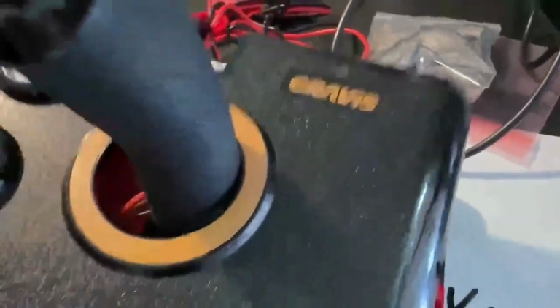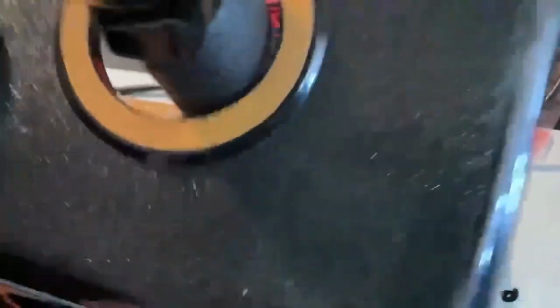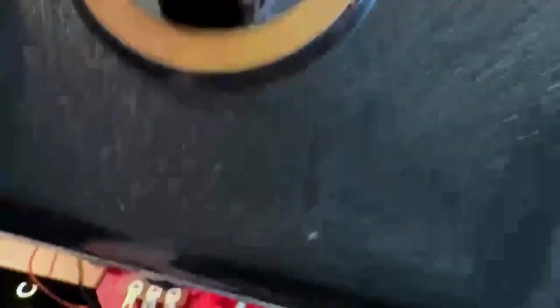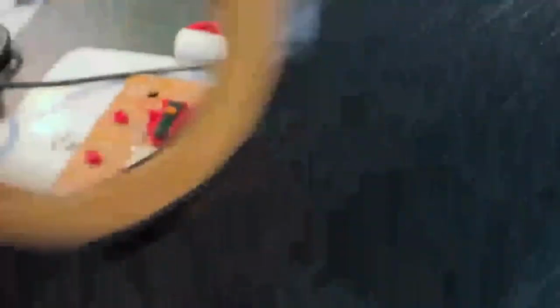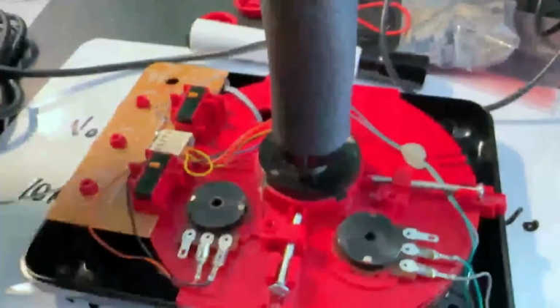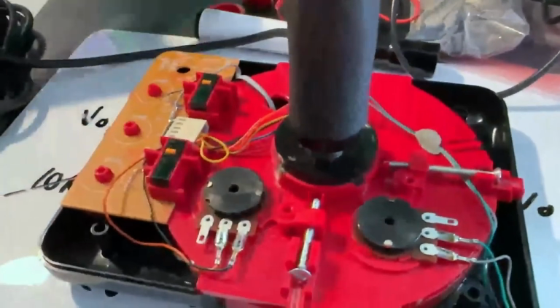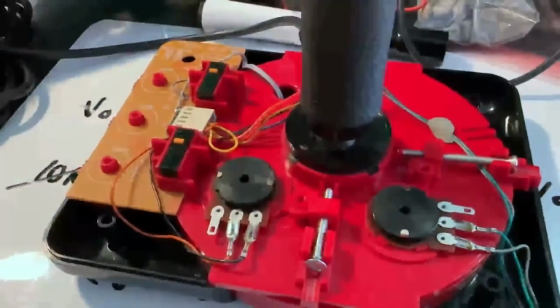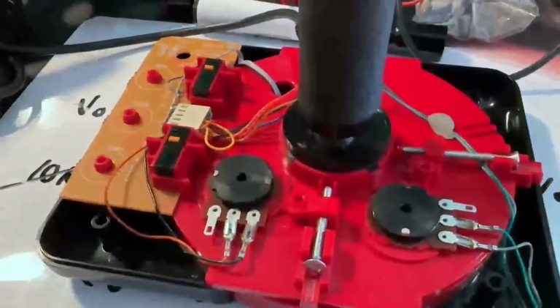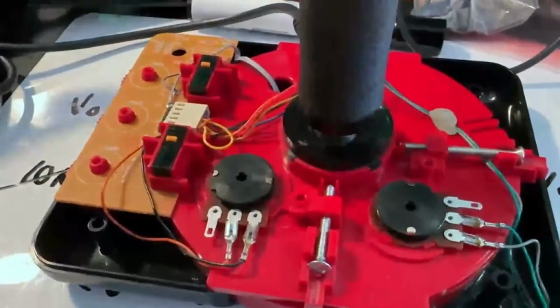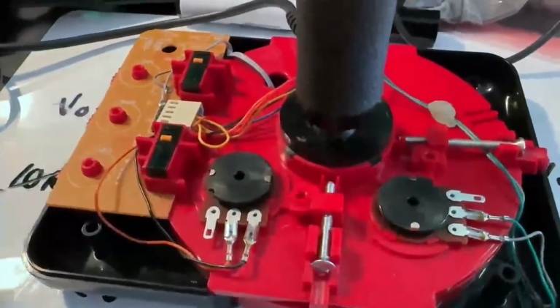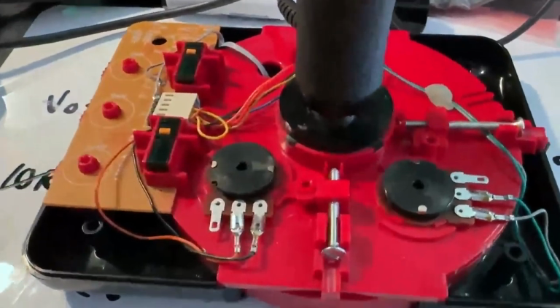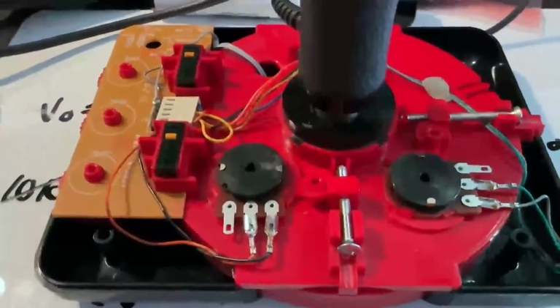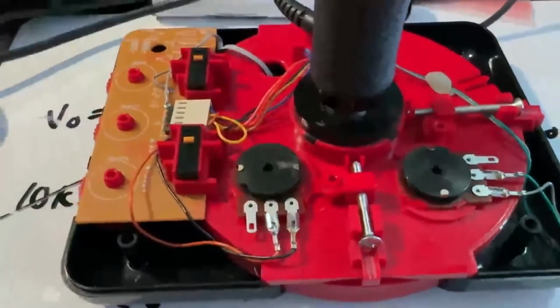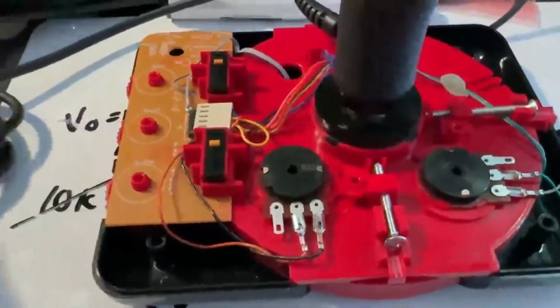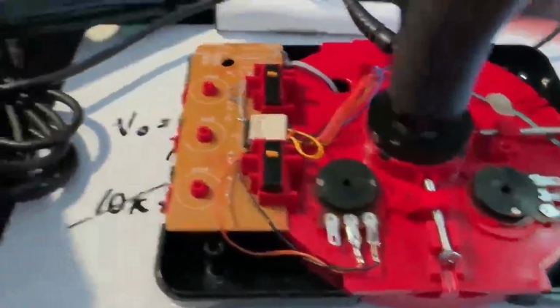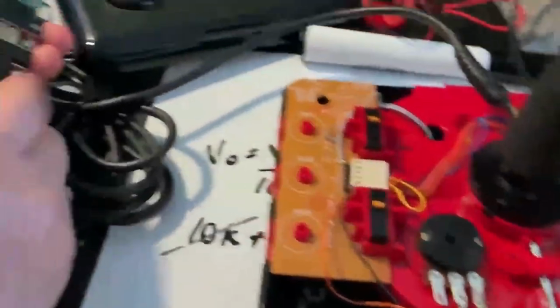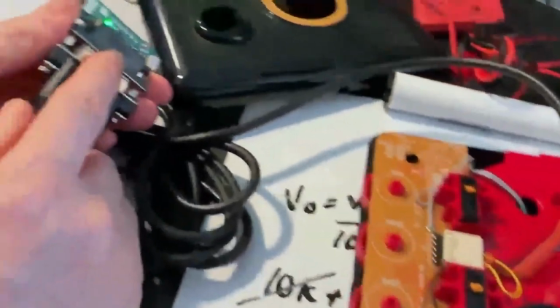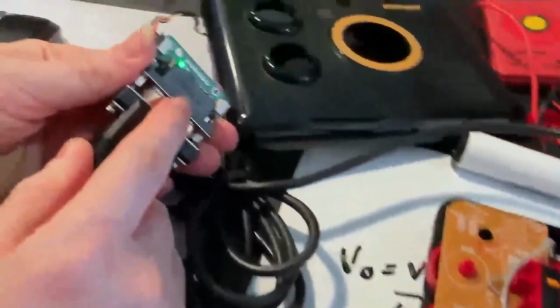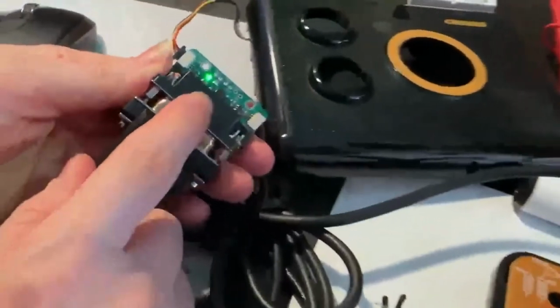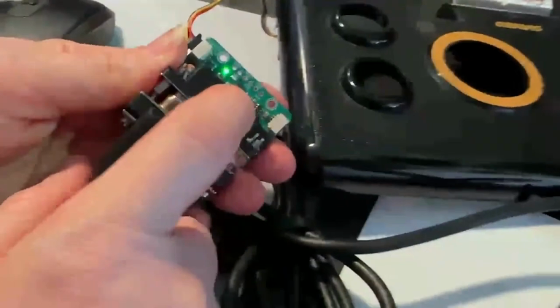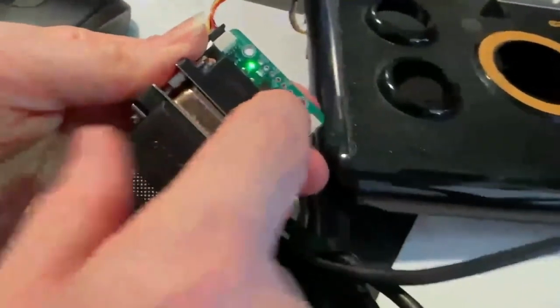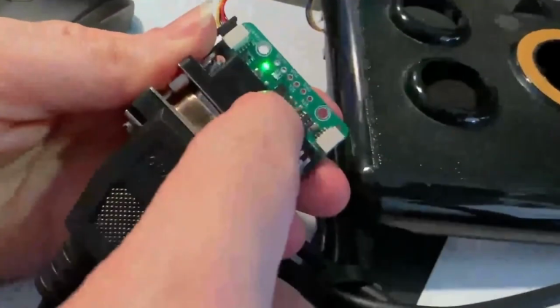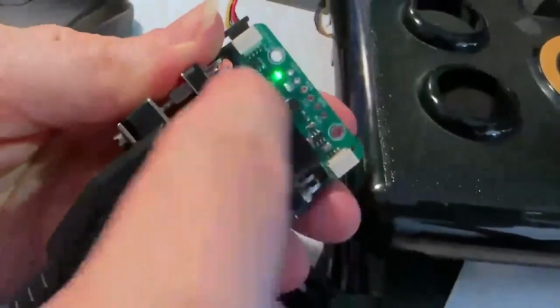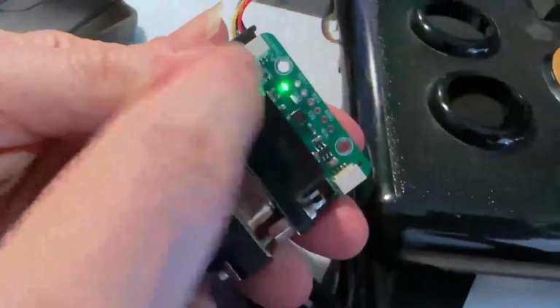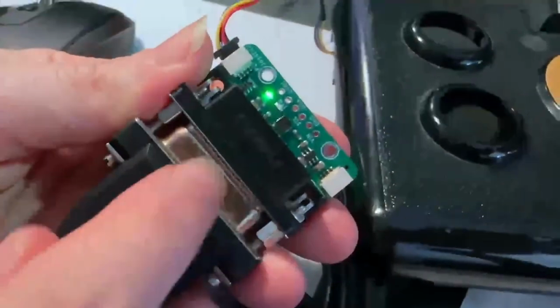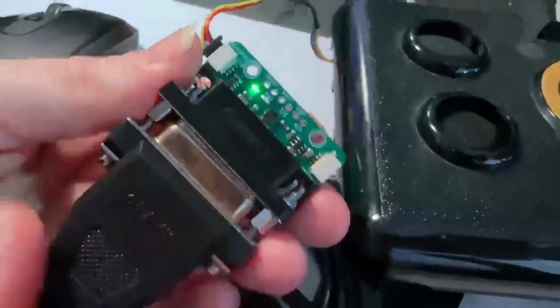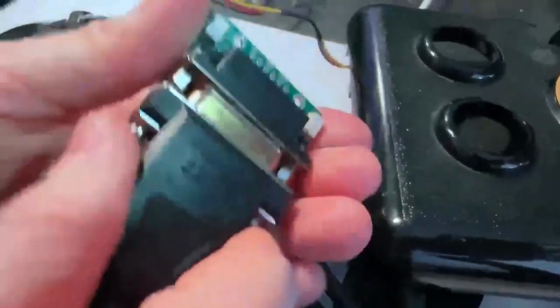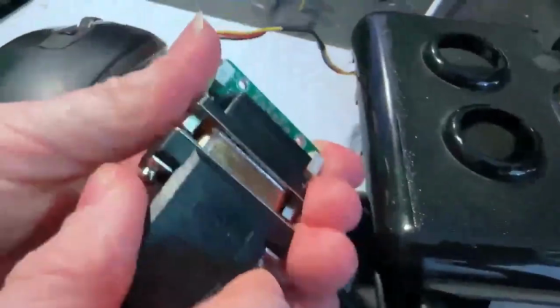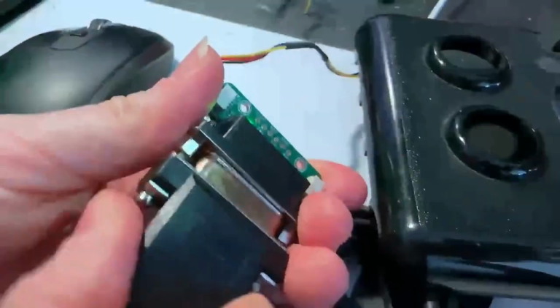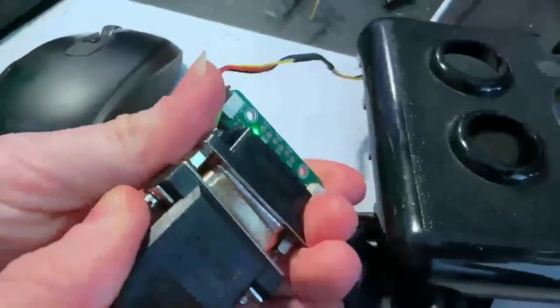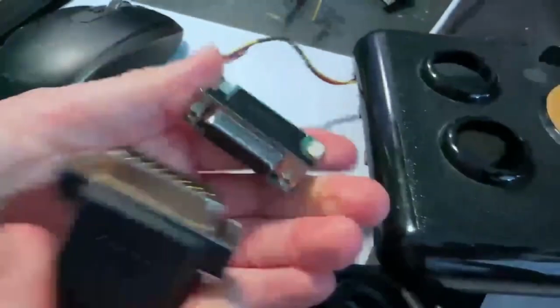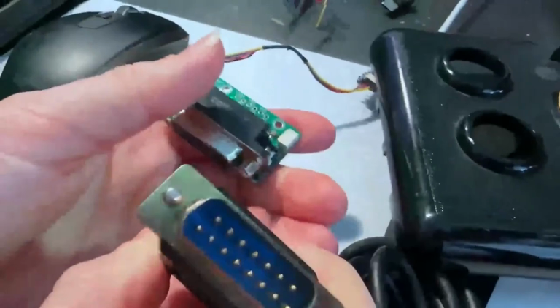This is an Advanced Gravis joystick that I just took apart. I'm making a little board that will let you use PC joysticks with any microcontroller. It does the analog-to-digital conversion, the button reading, and these joysticks are all PC joysticks that use a D15 connector.